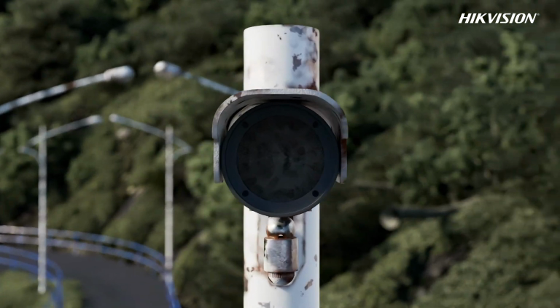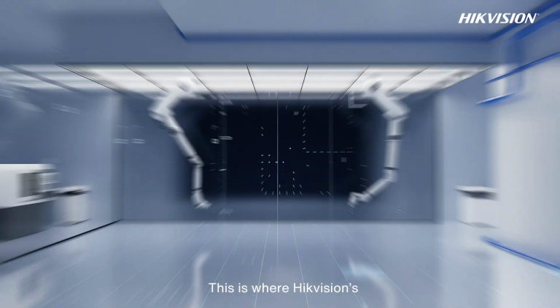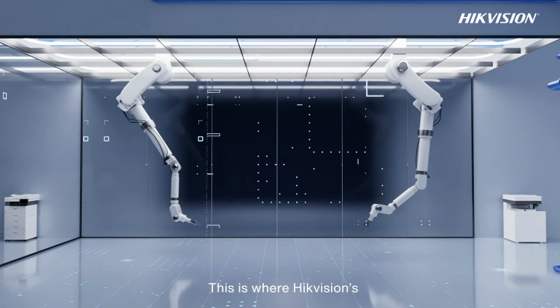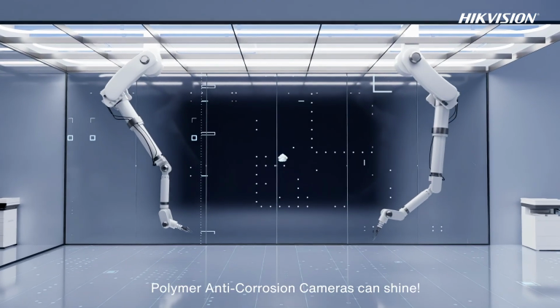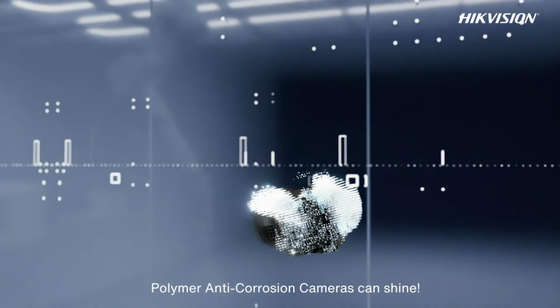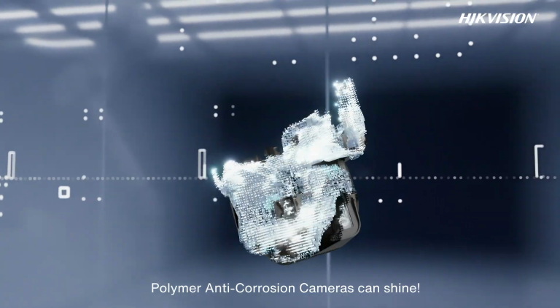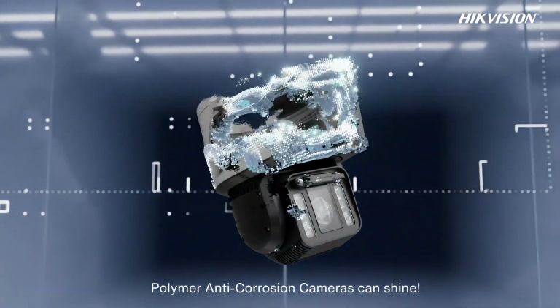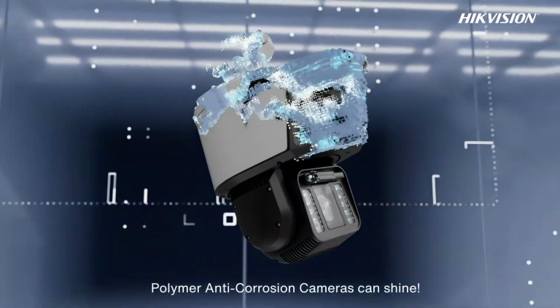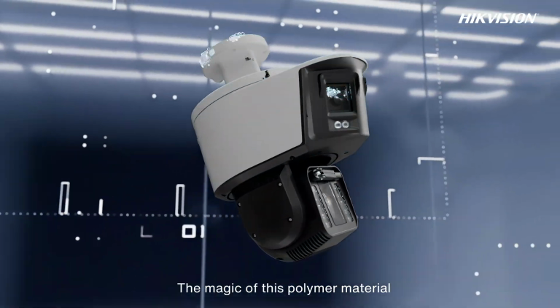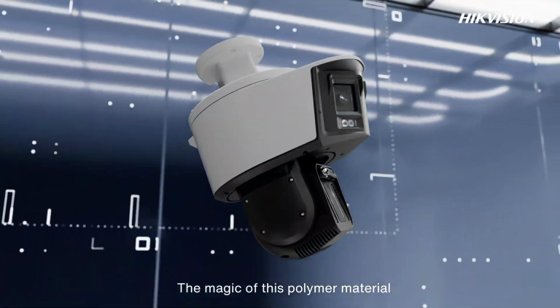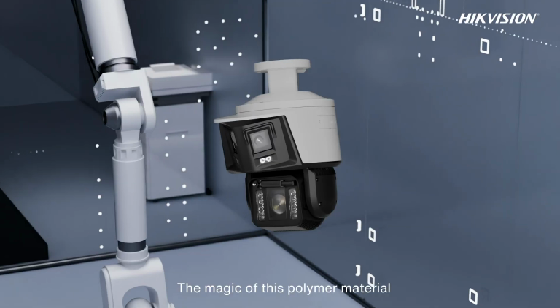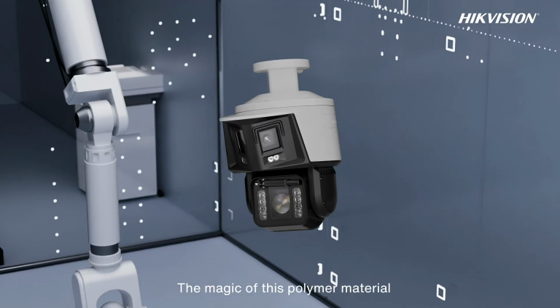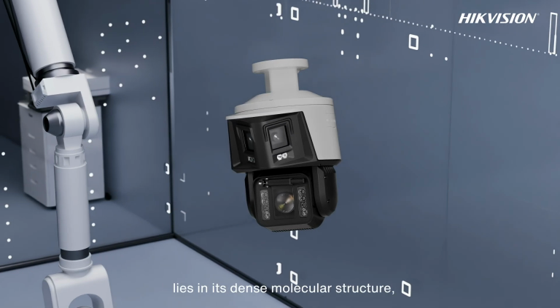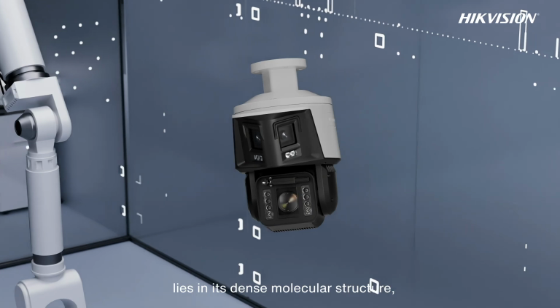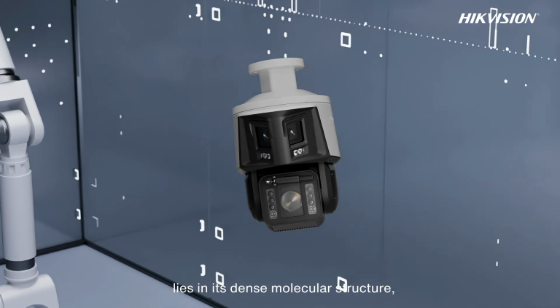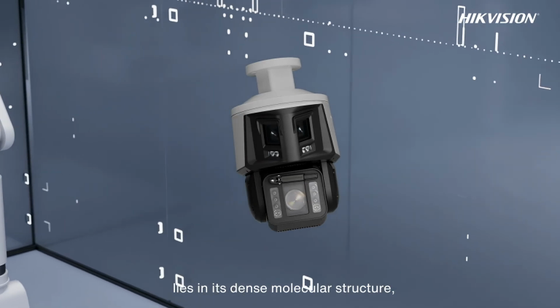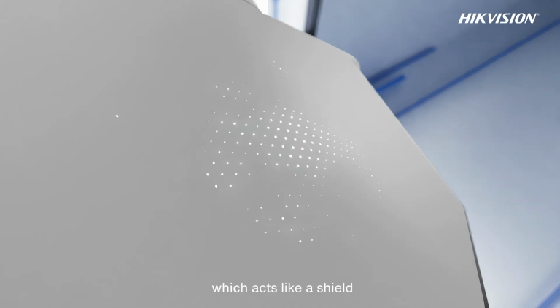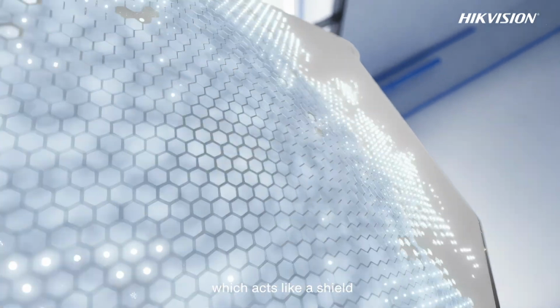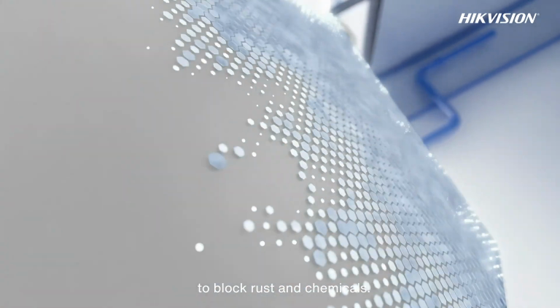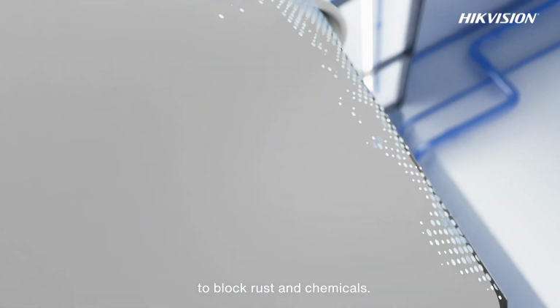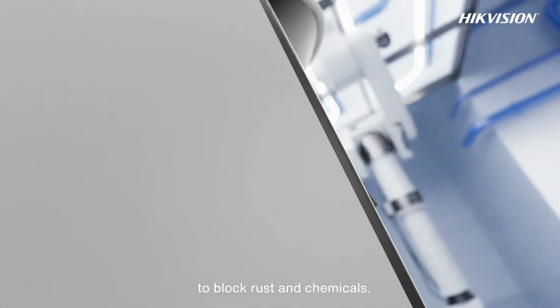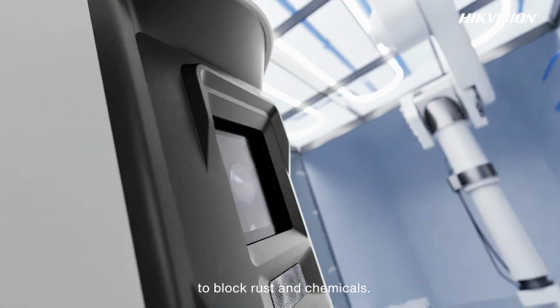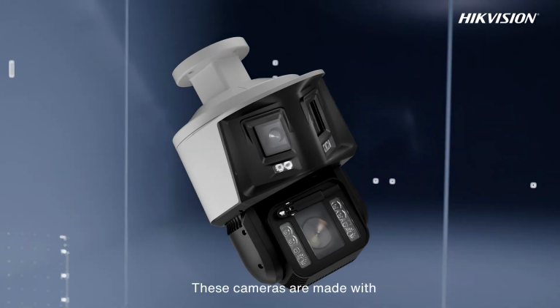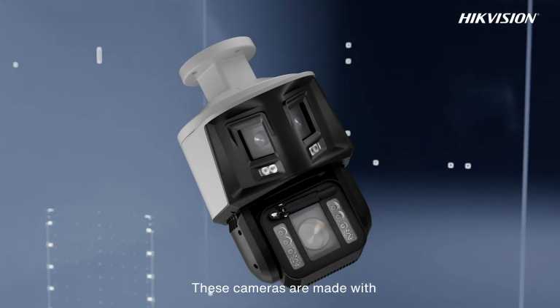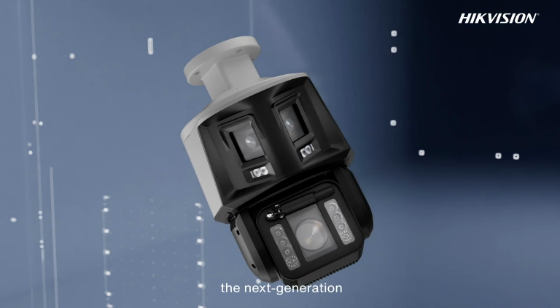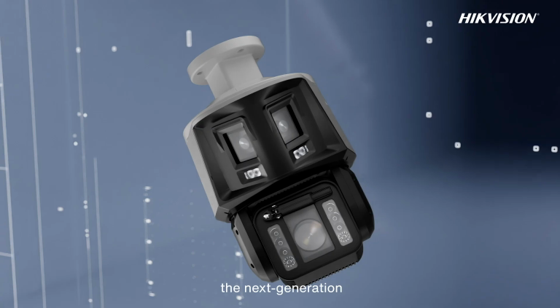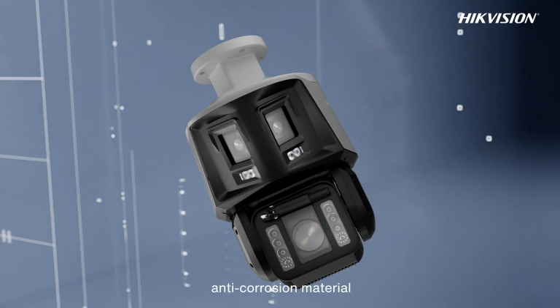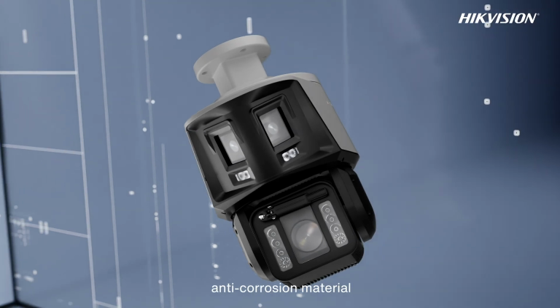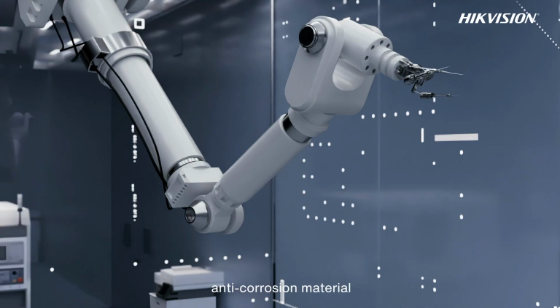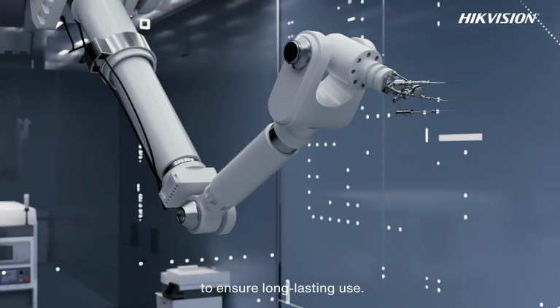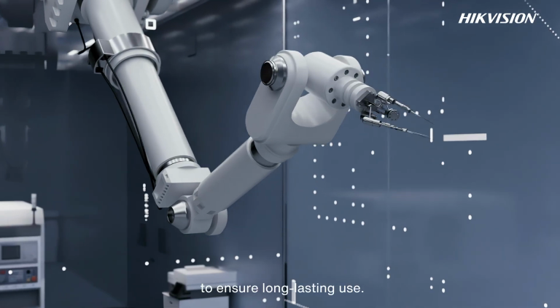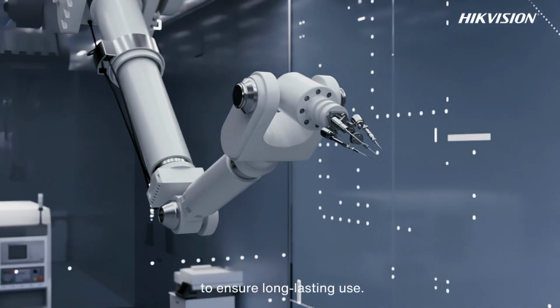This is where HikeVision's polymer anti-corrosion cameras can shine. The magic of this polymer material lies in its dense molecular structure, which acts like a shield to block rust and chemicals. These cameras are made with the next-generation anti-corrosion material to ensure long-lasting use.